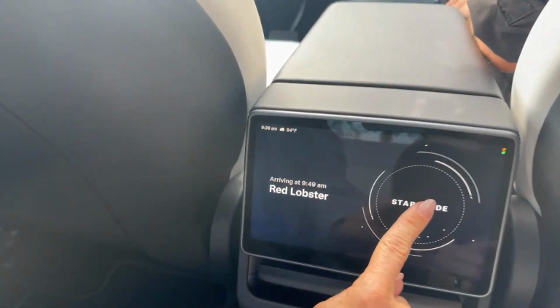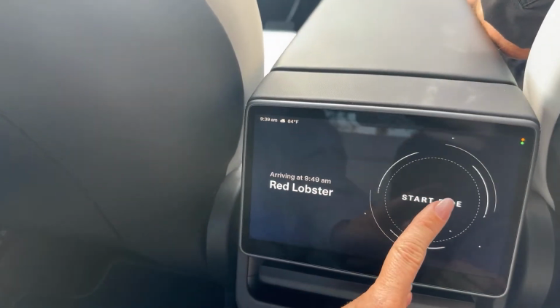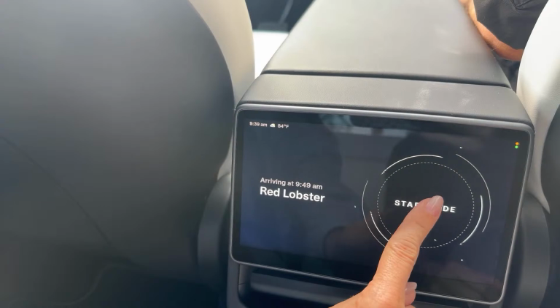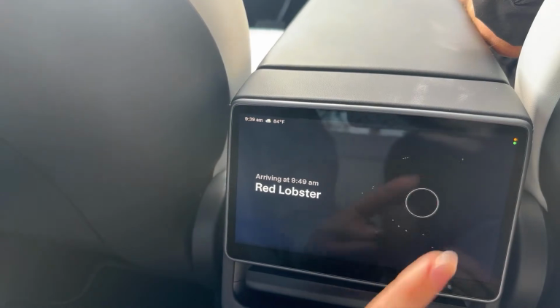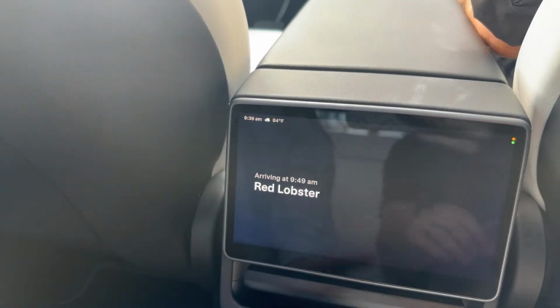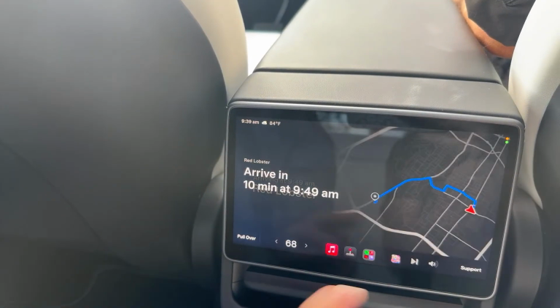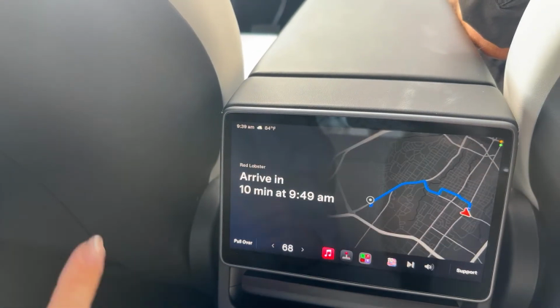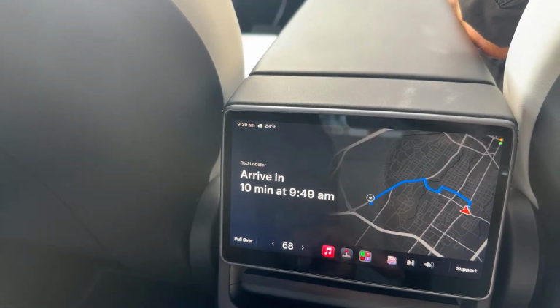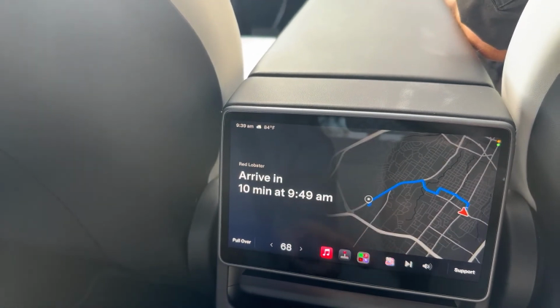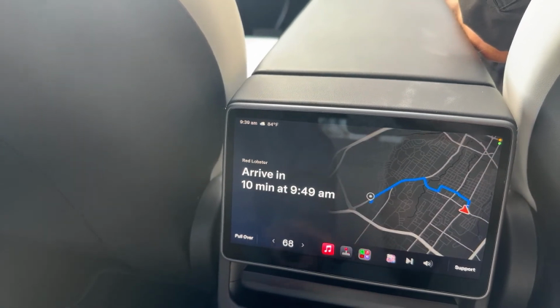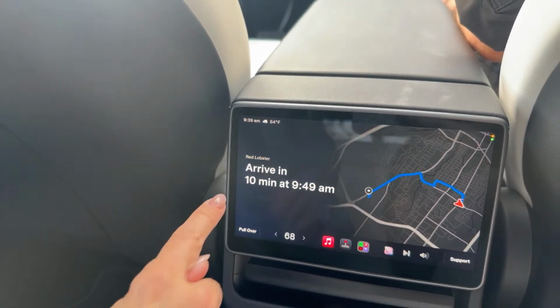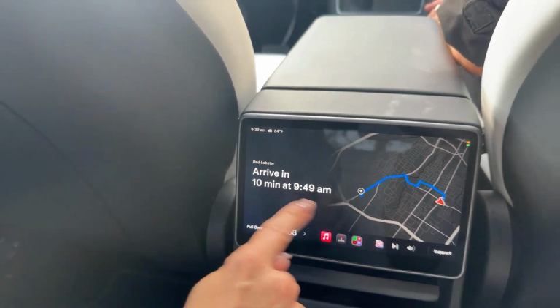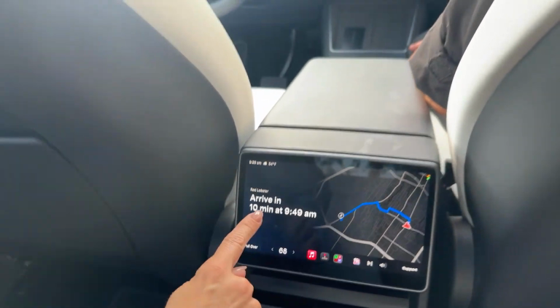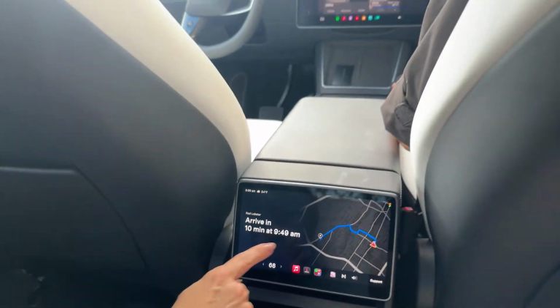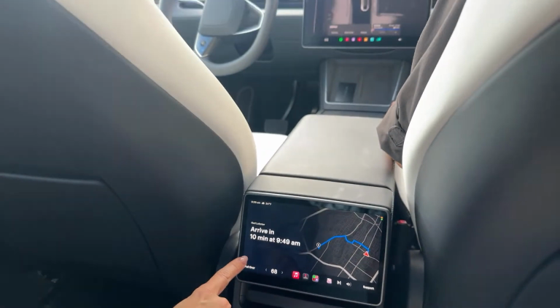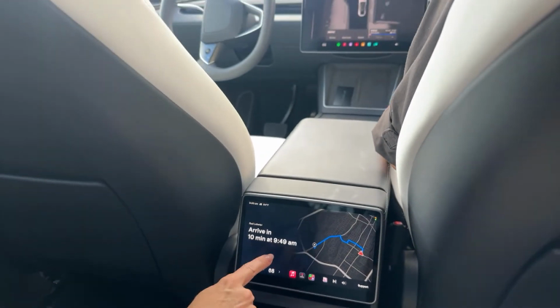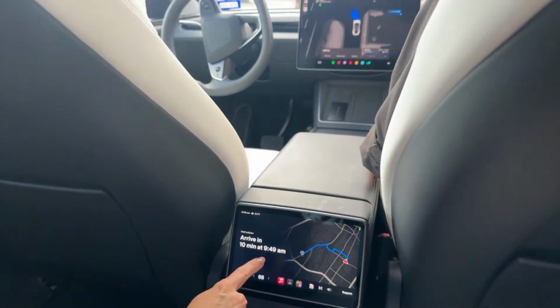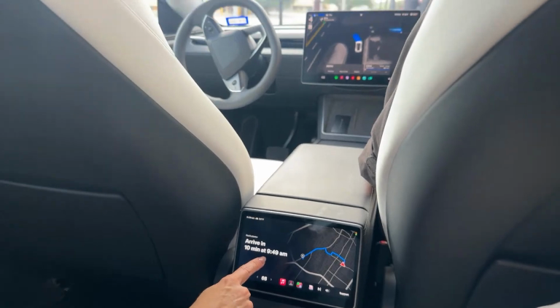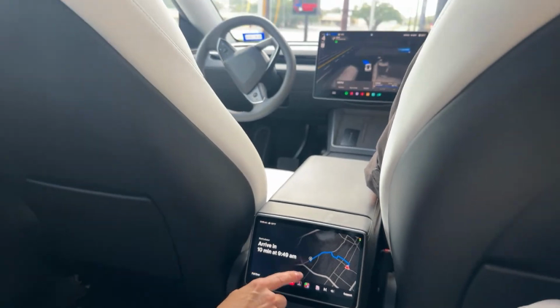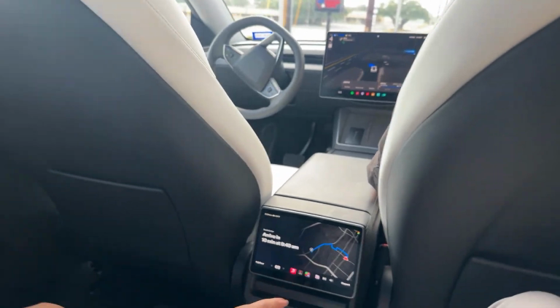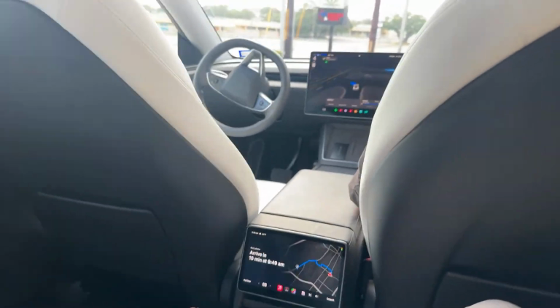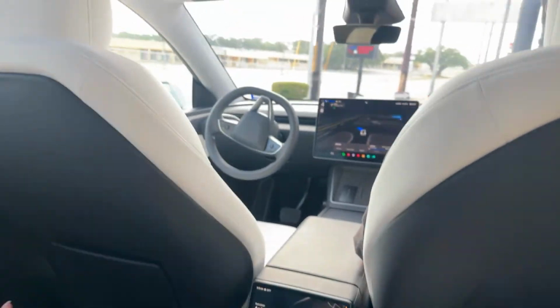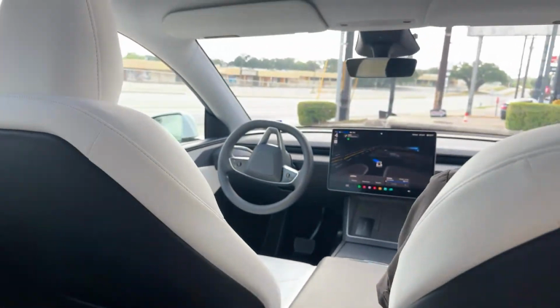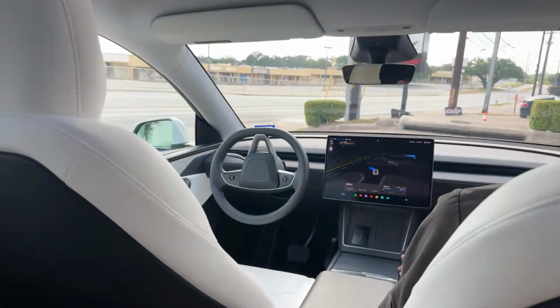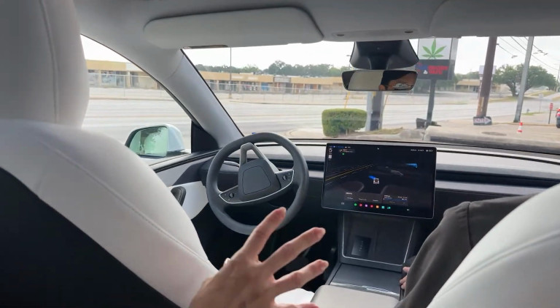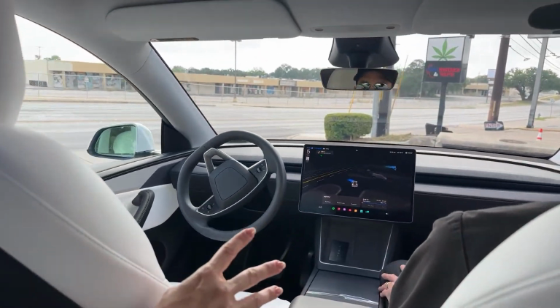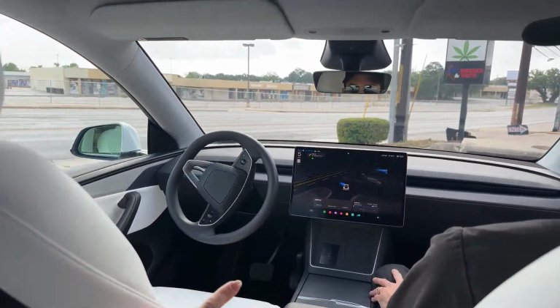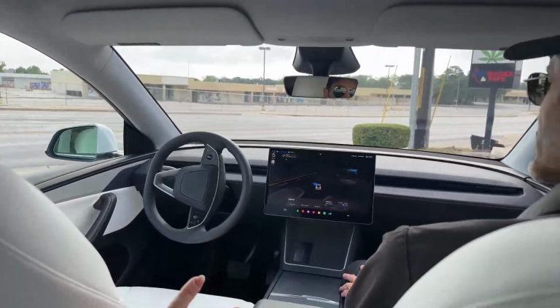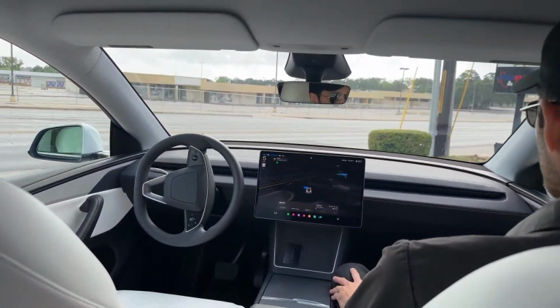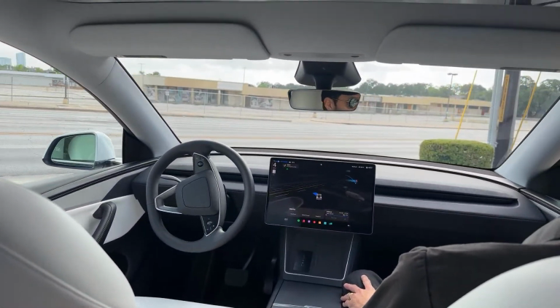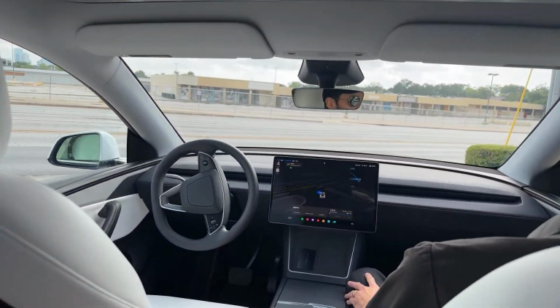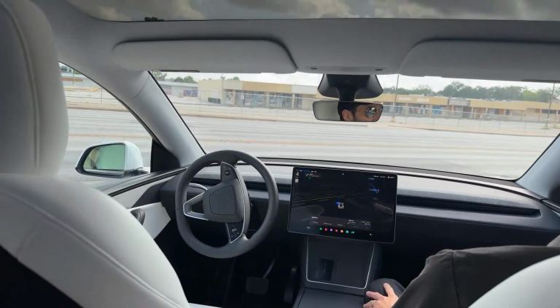You can also initiate it from the app as well — you have the same option. It shows you you're going to arrive in 10 minutes, and you can see that right up here. You can also see the full self-driving display right up front.